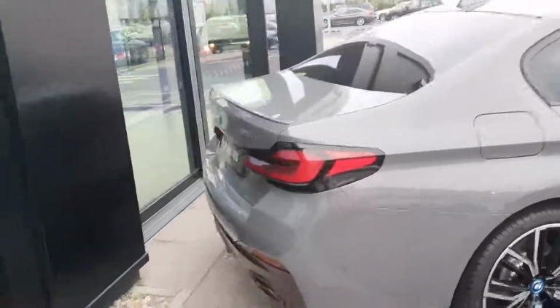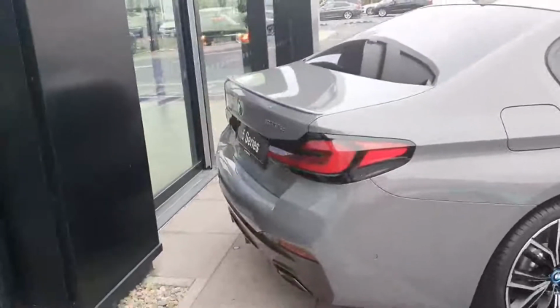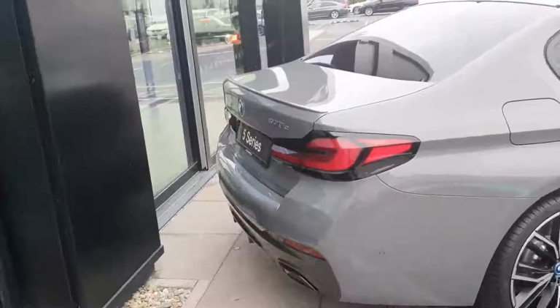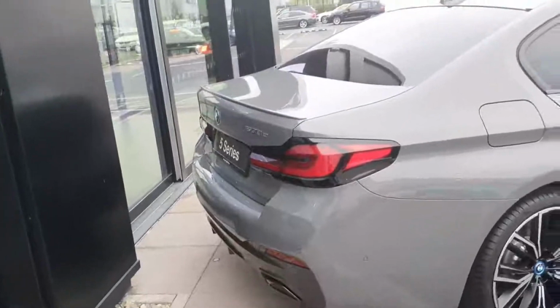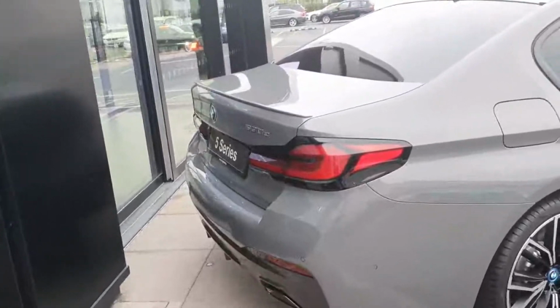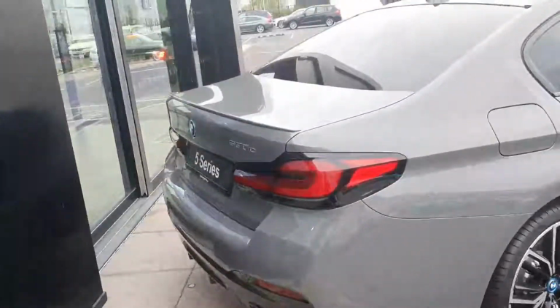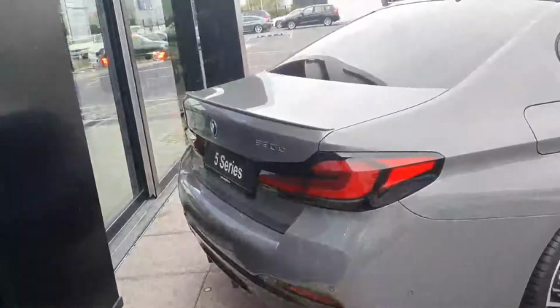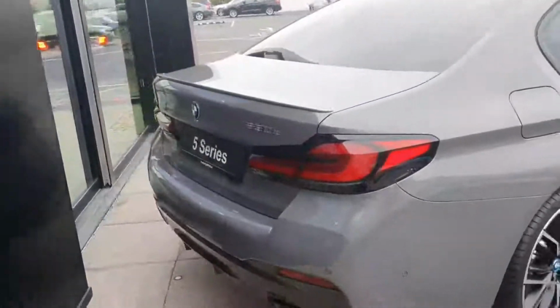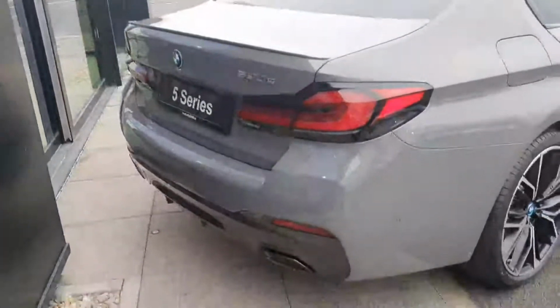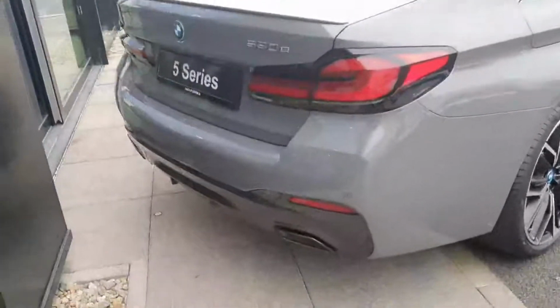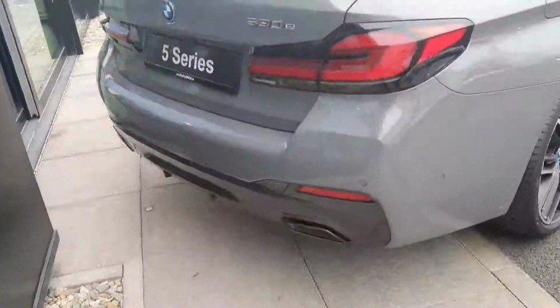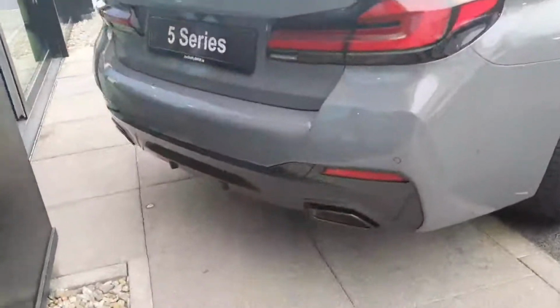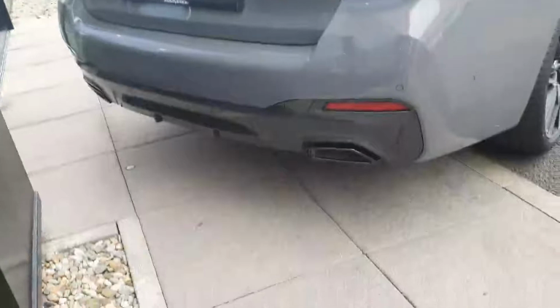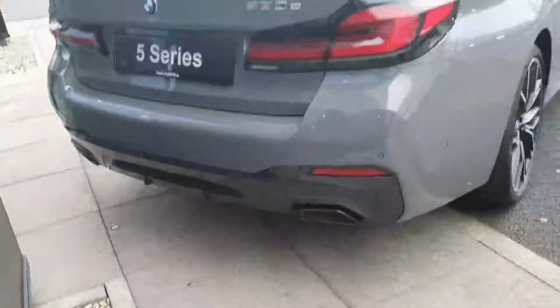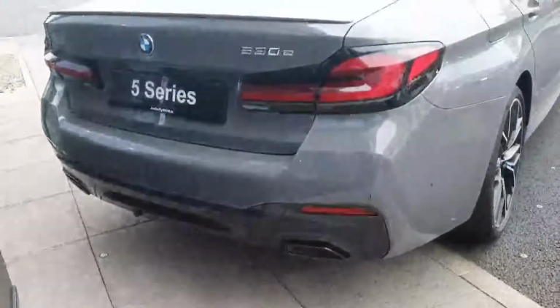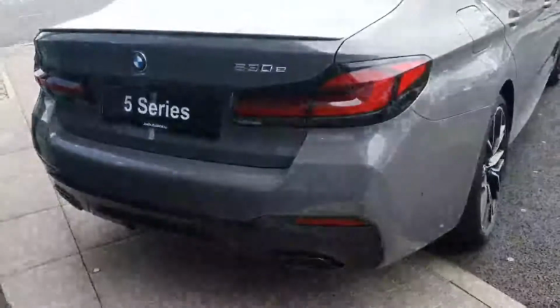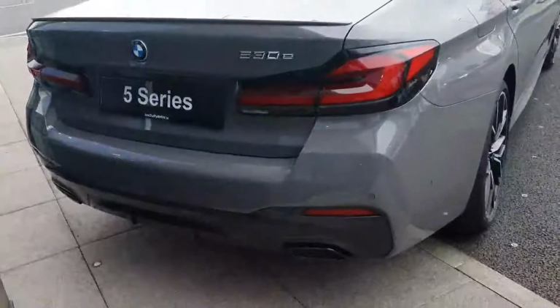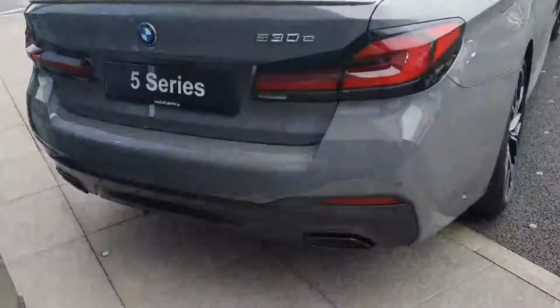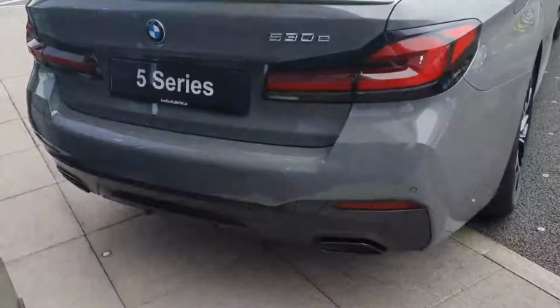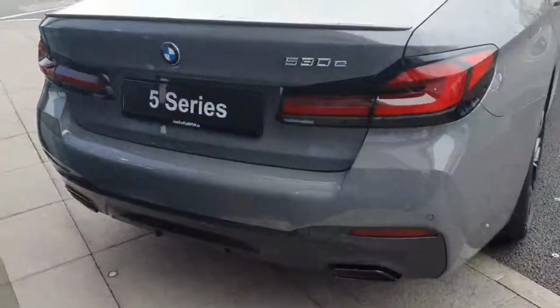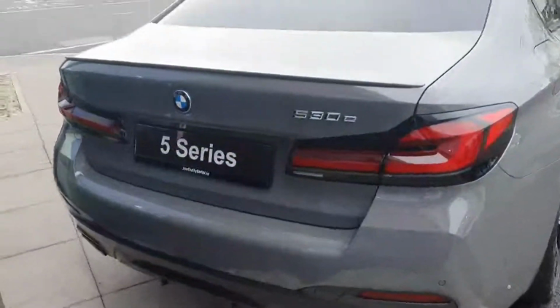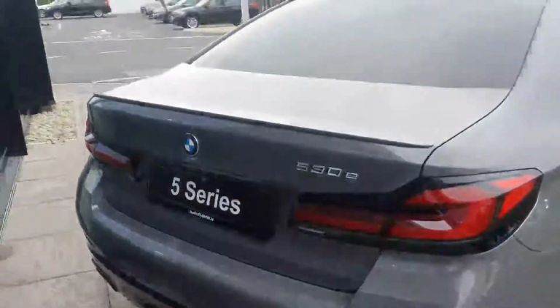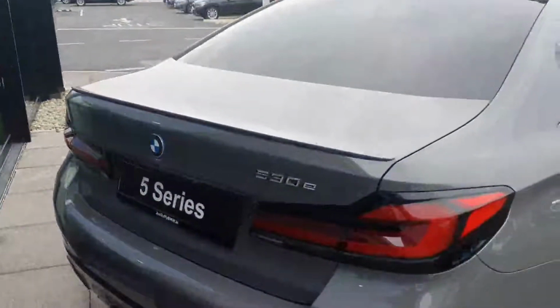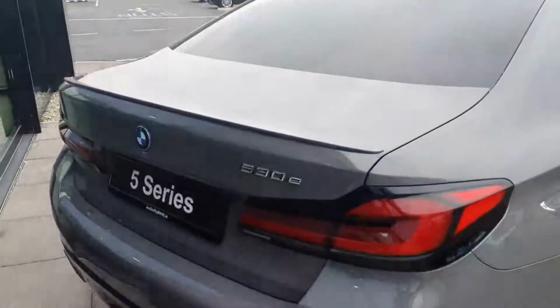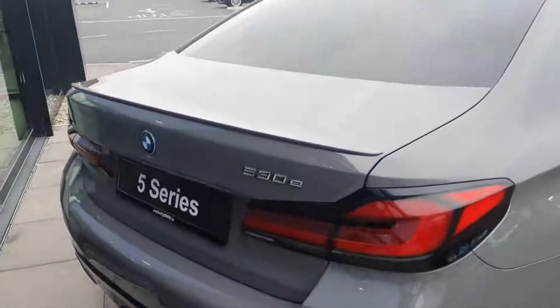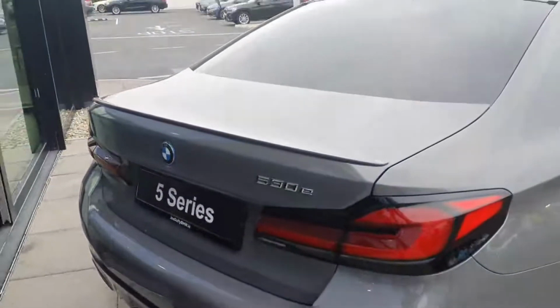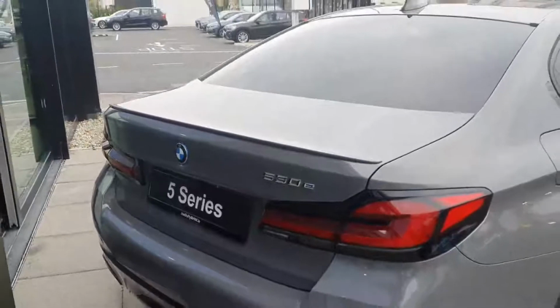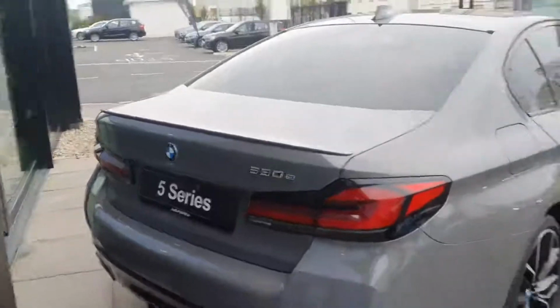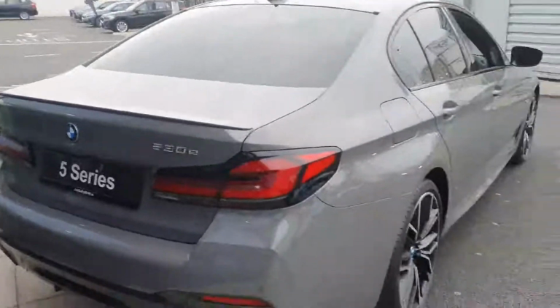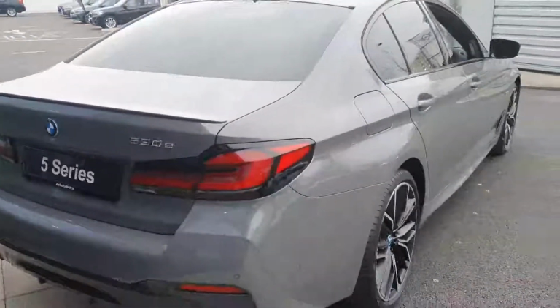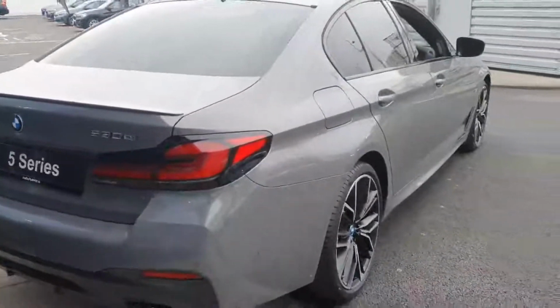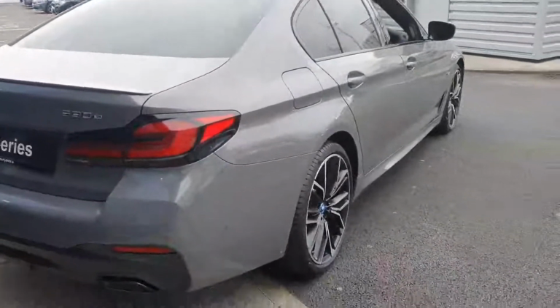At the rear you have your LED 3D tail lights, your M Sport rear diffuser and twin exit exhaust, and your M Sport boot lid — just giving the car that sporty appearance.